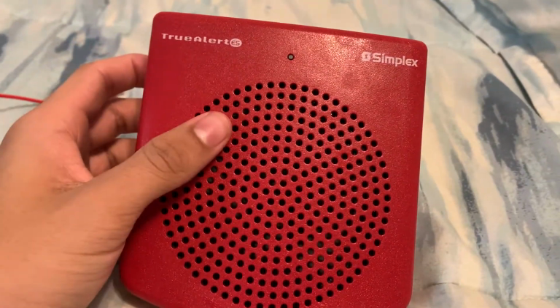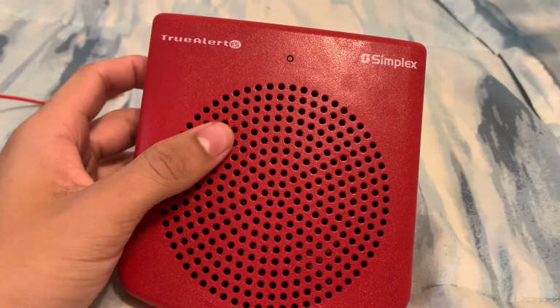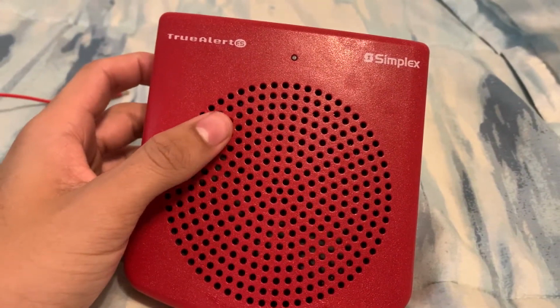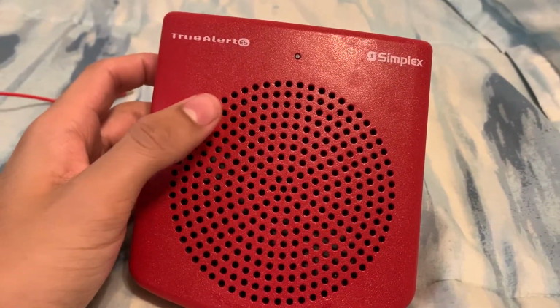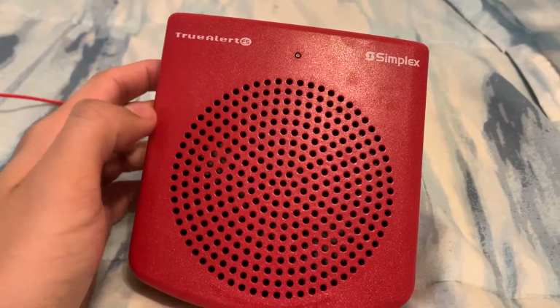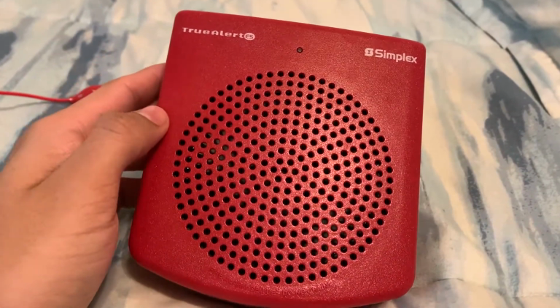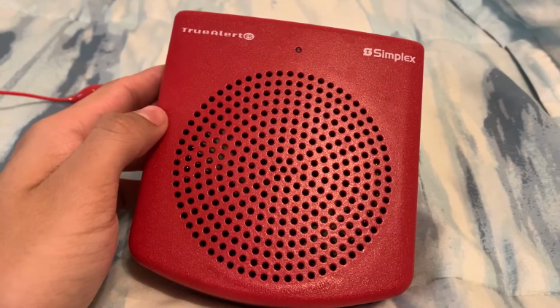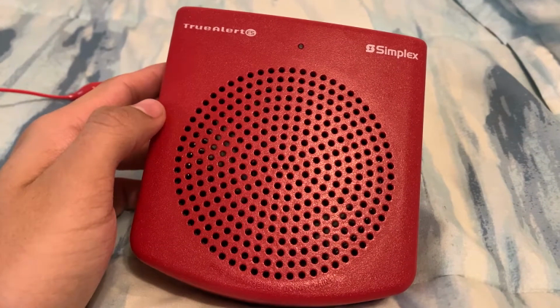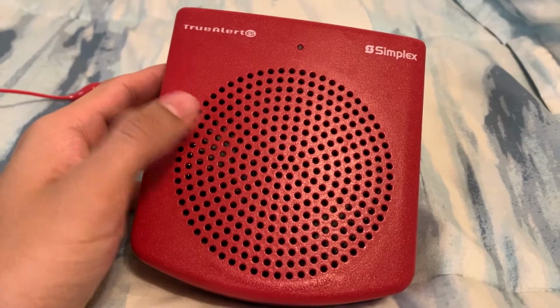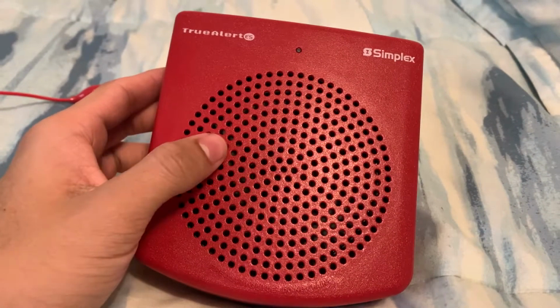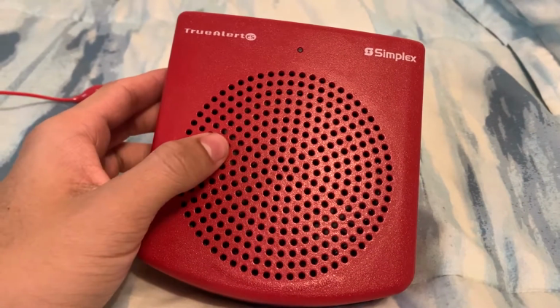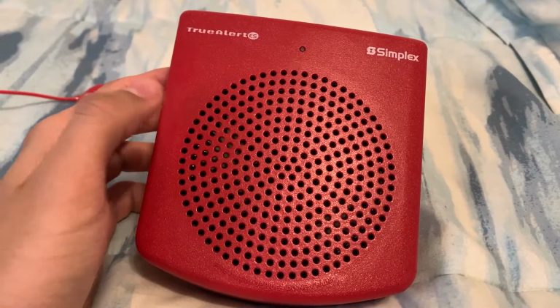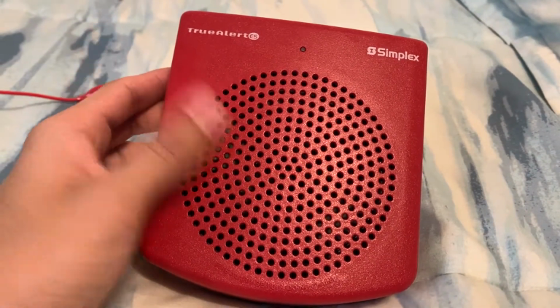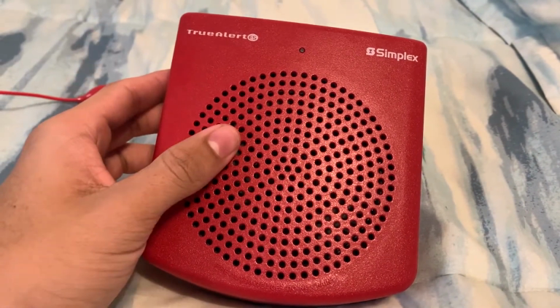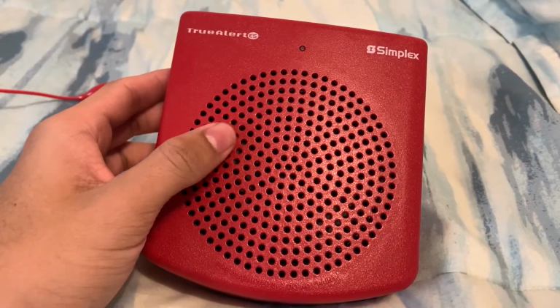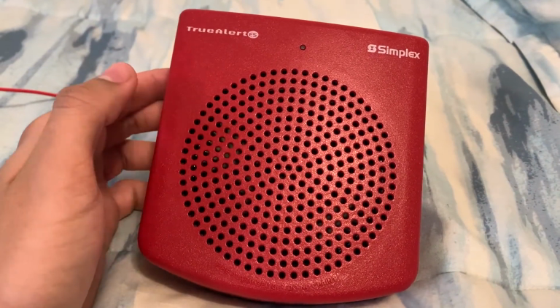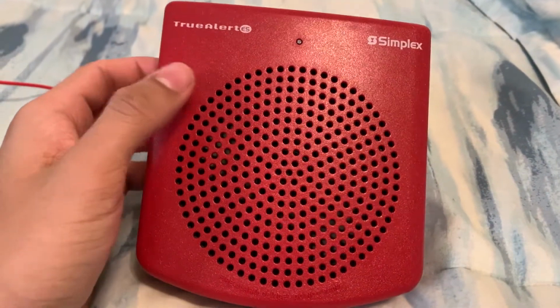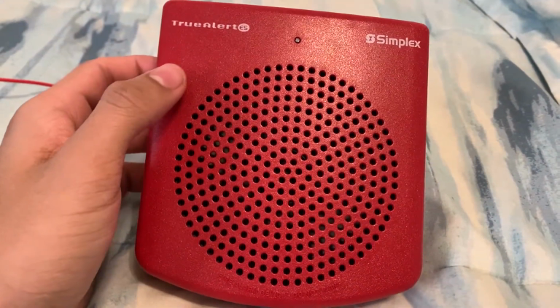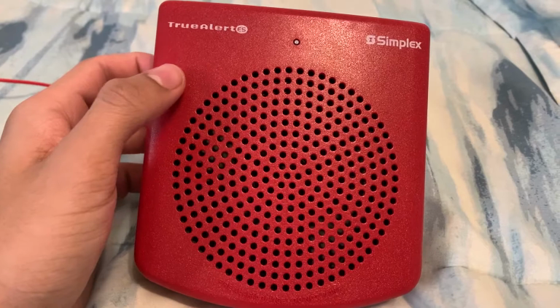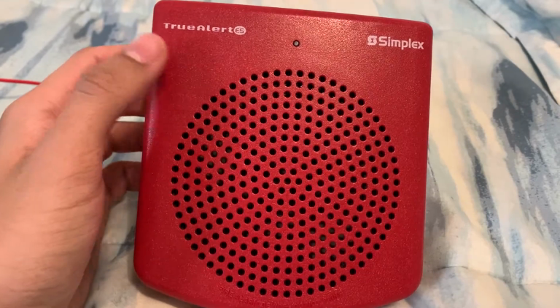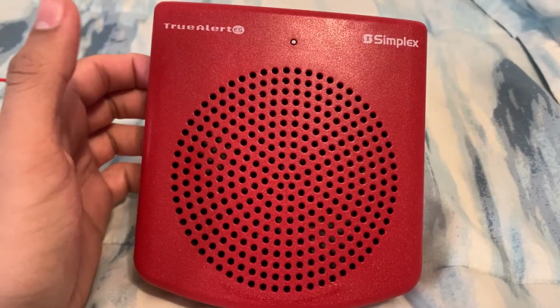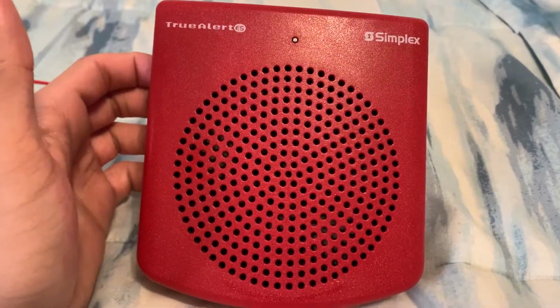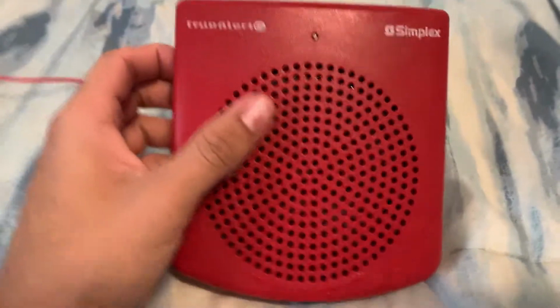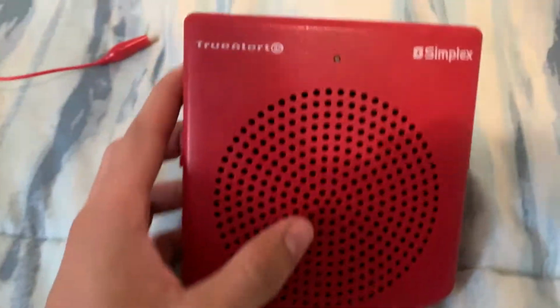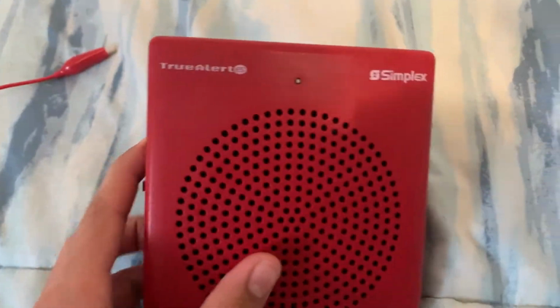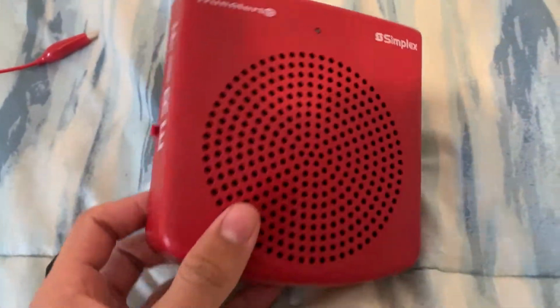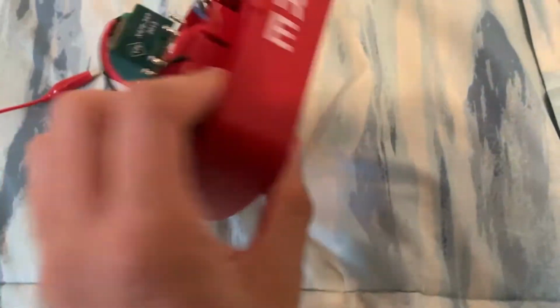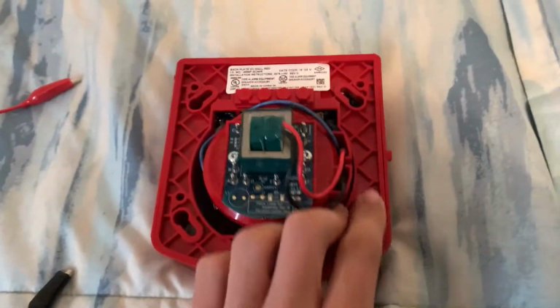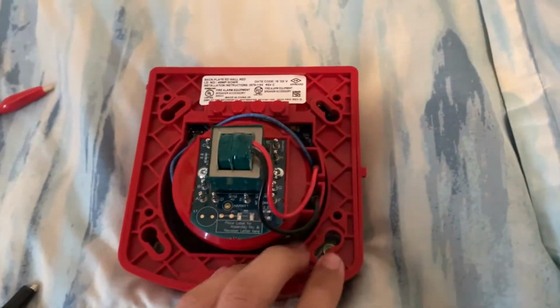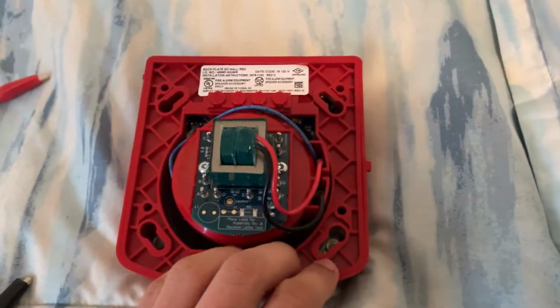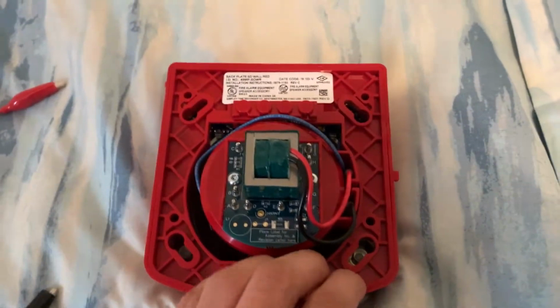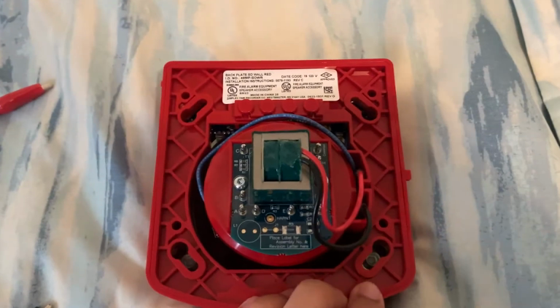So this is a quick tutorial on how to hack the speaker and bypass the chip on this alarm without modifying the alarm. It's a really simple and easy hack that you can do.